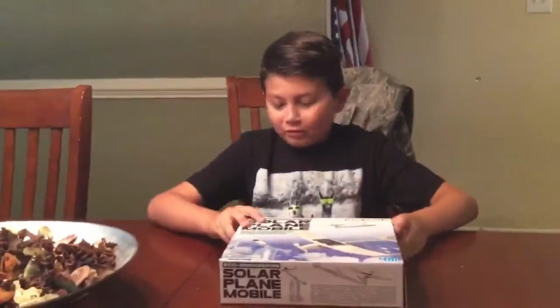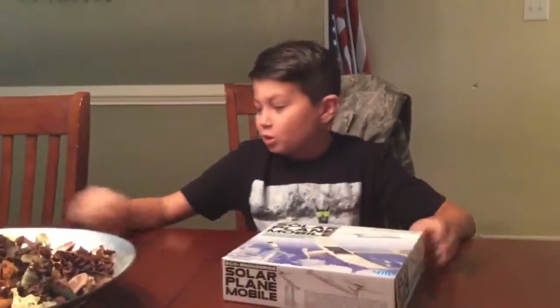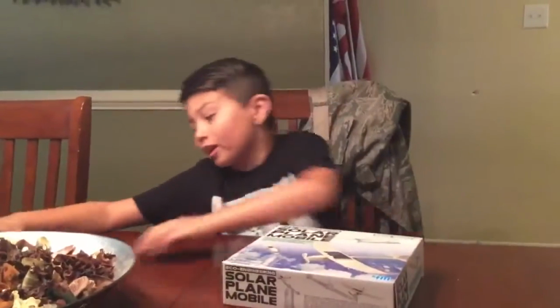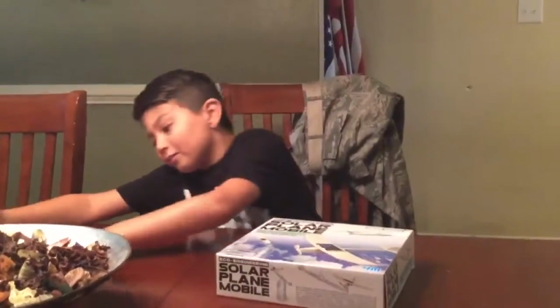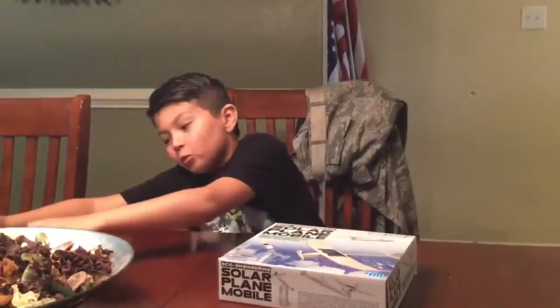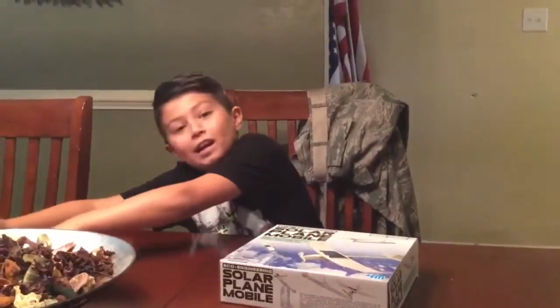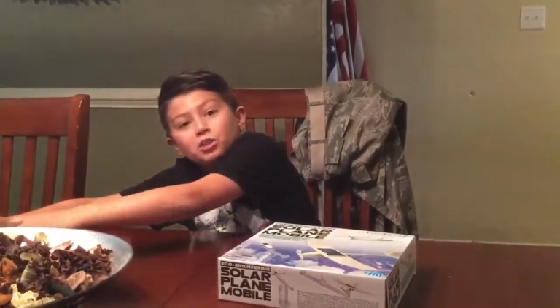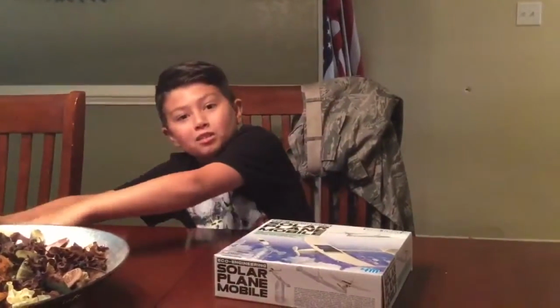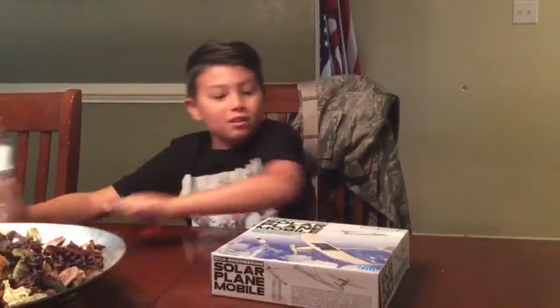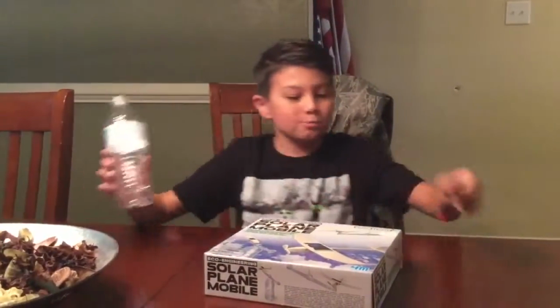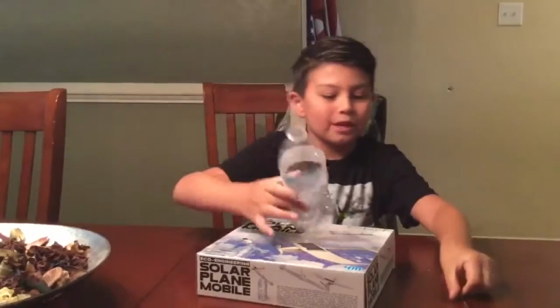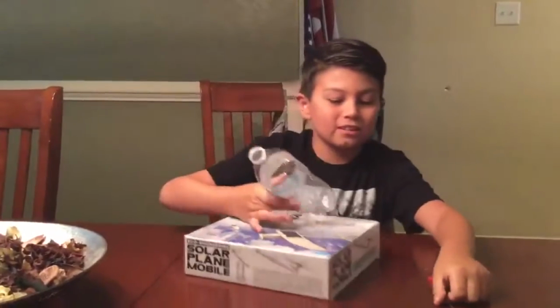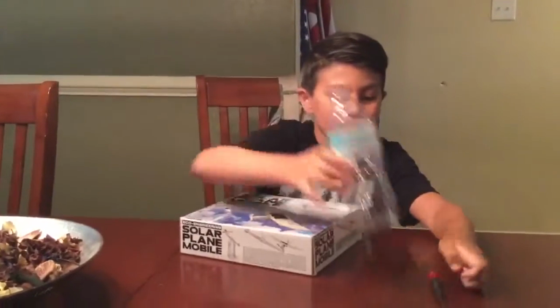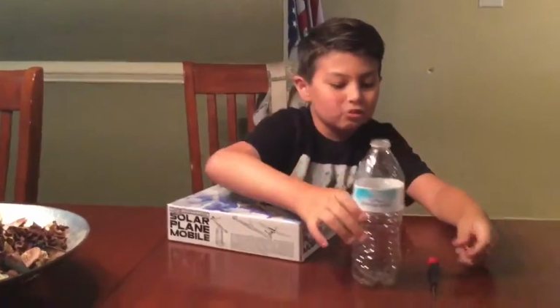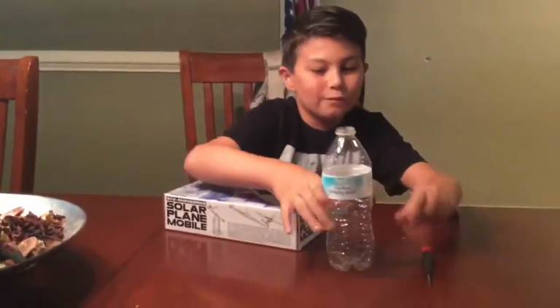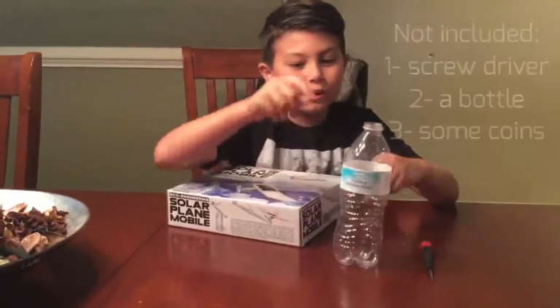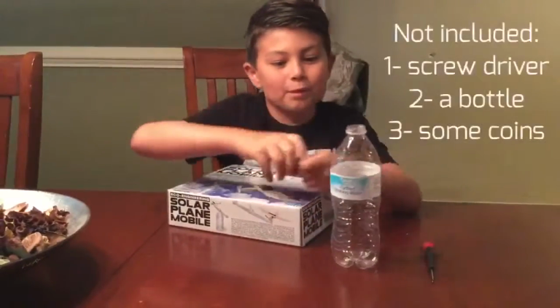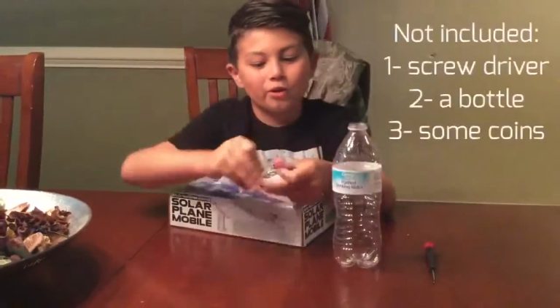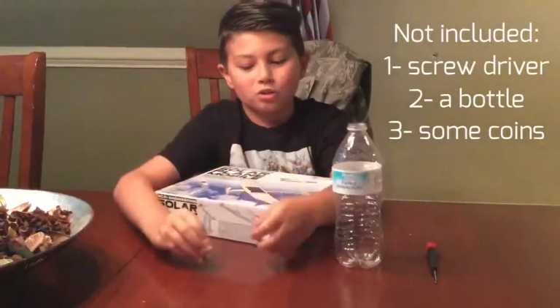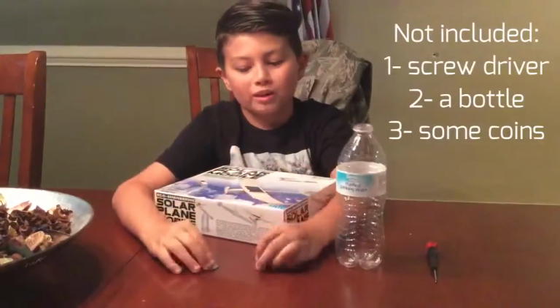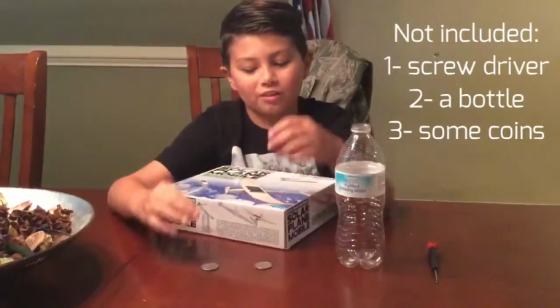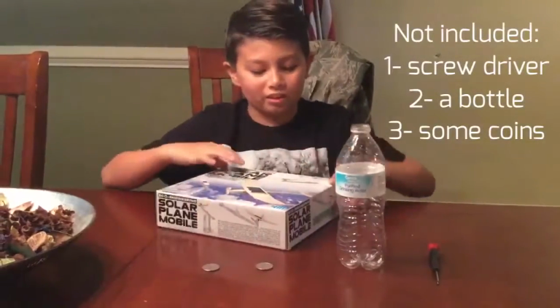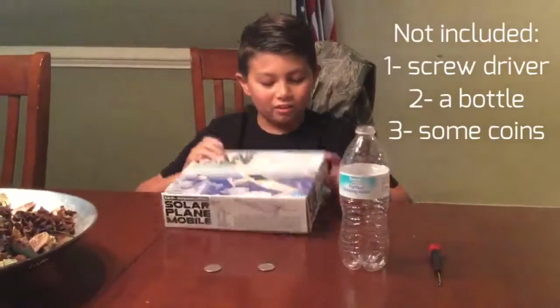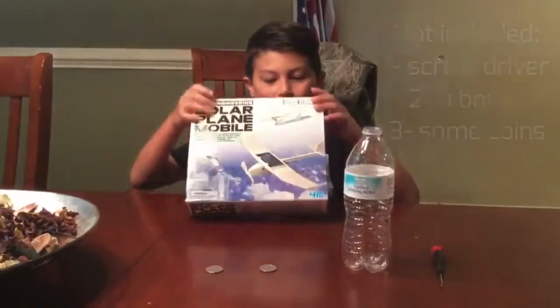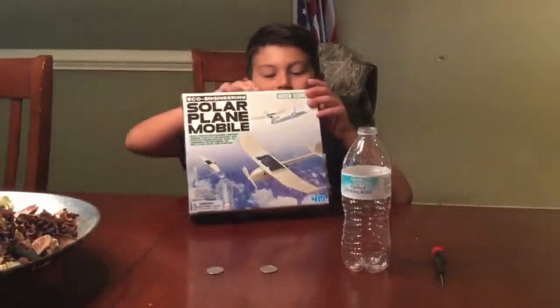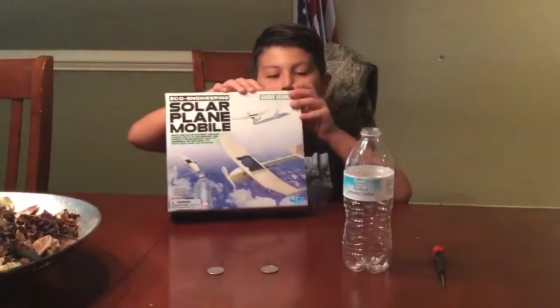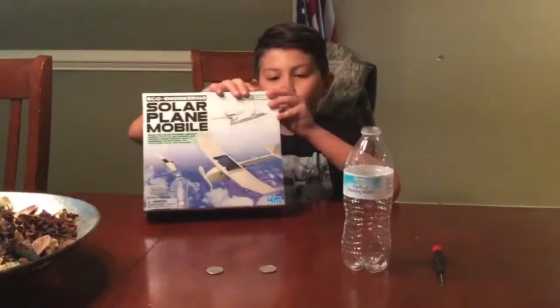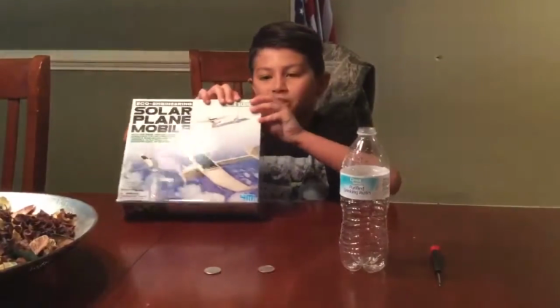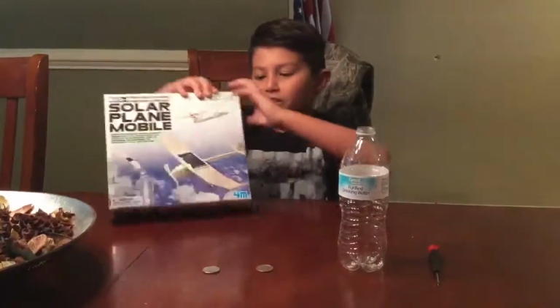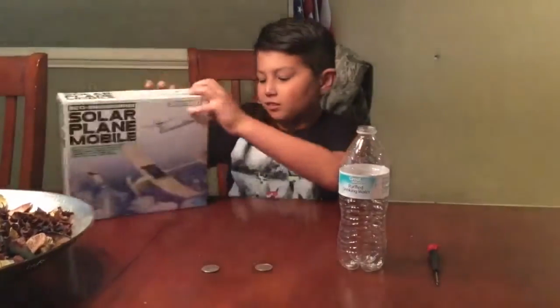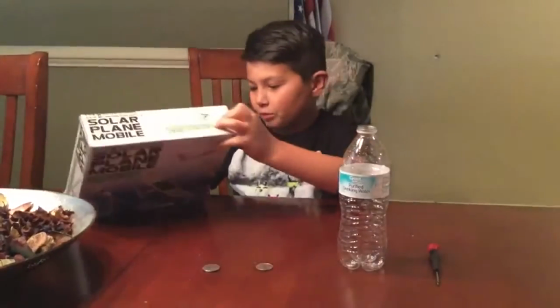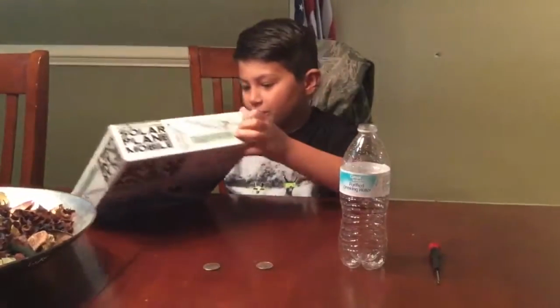Before I even start unboxing, you should probably get these: a screwdriver, an empty bottle, and two coins. I think that's how many coins you need. Let's open this up.